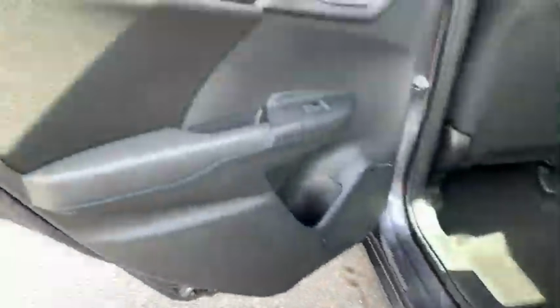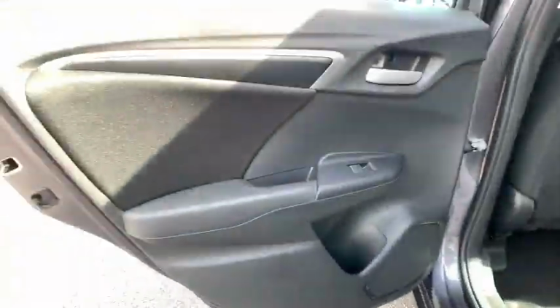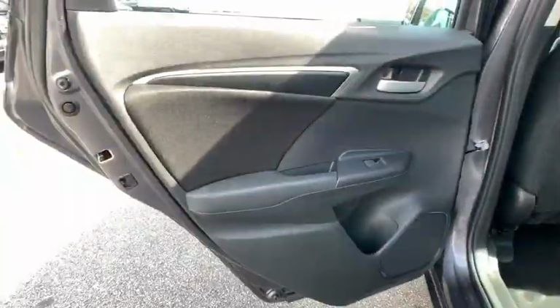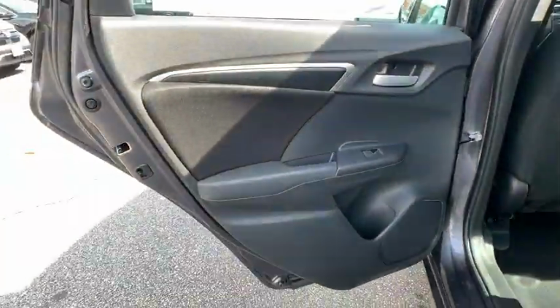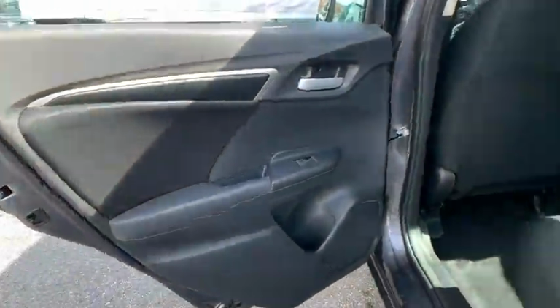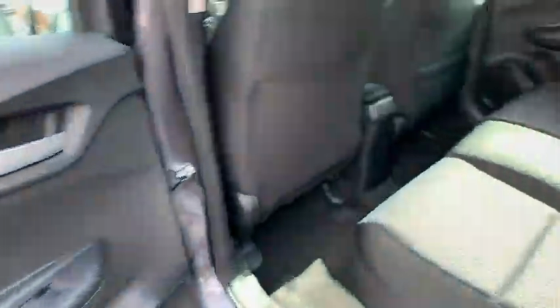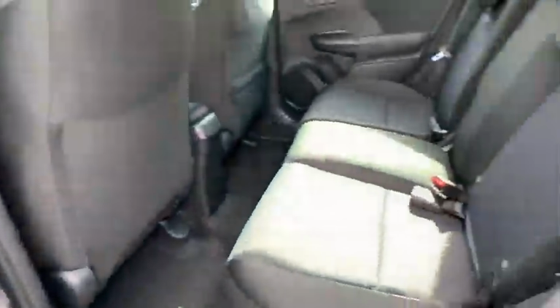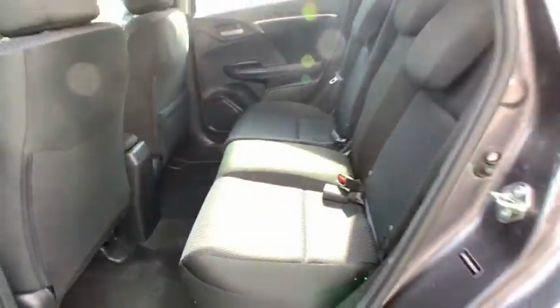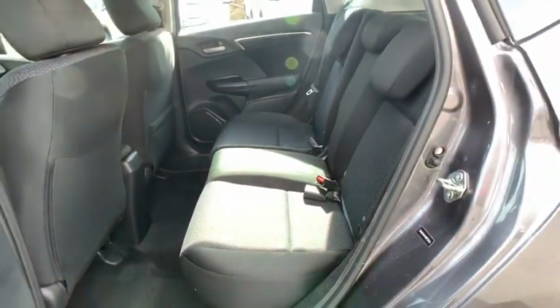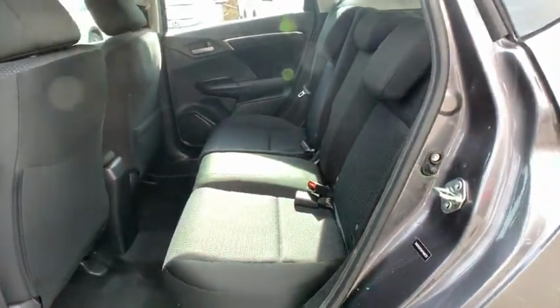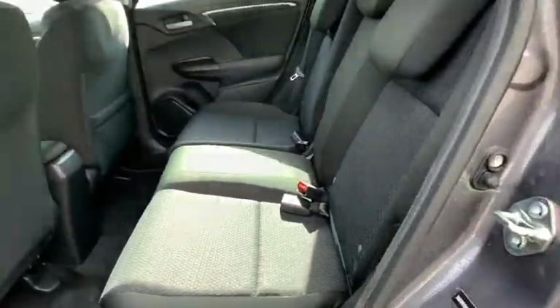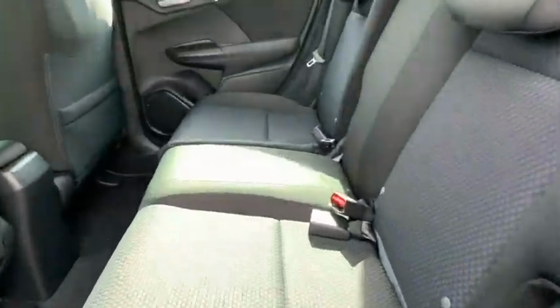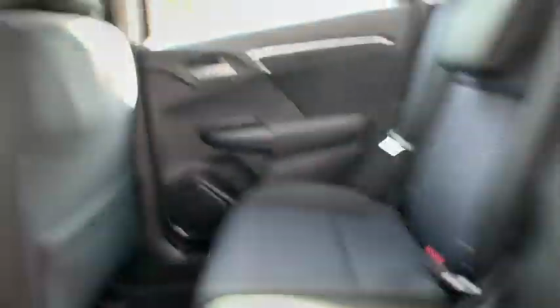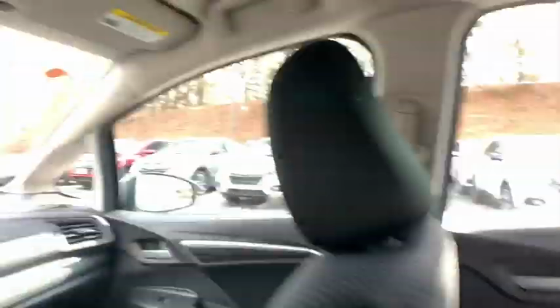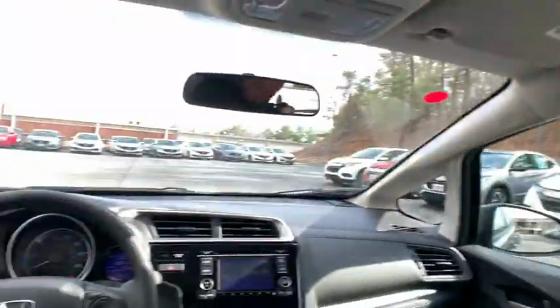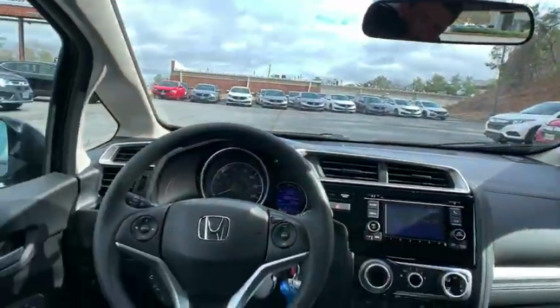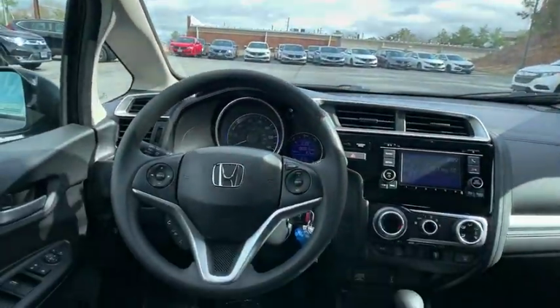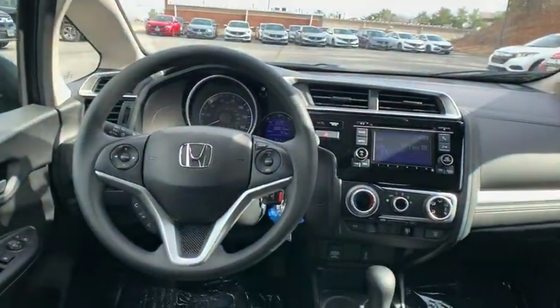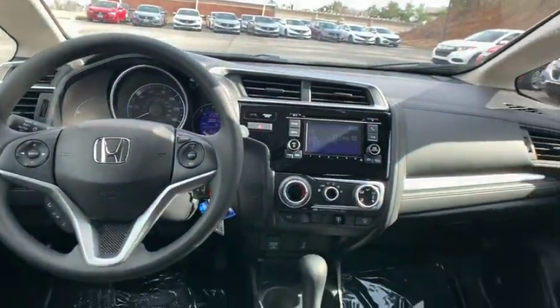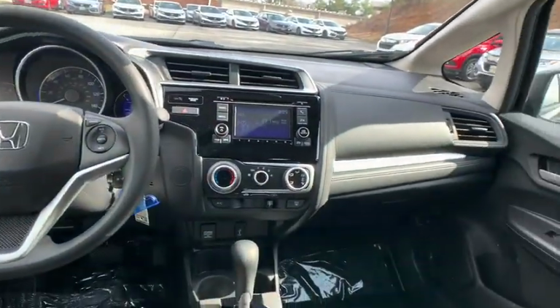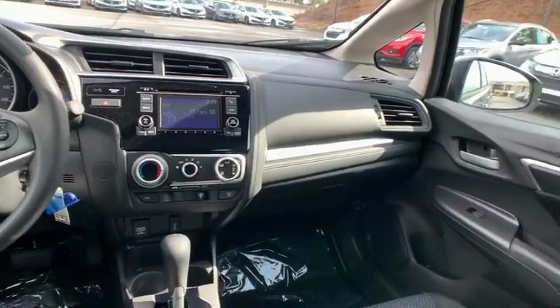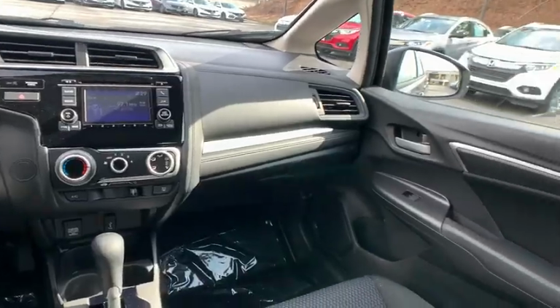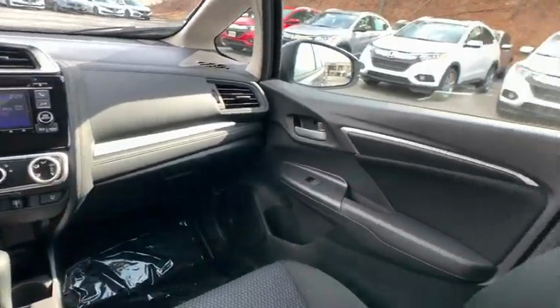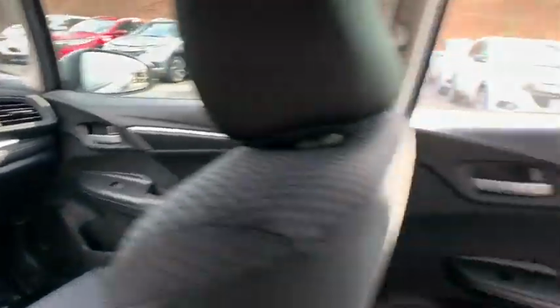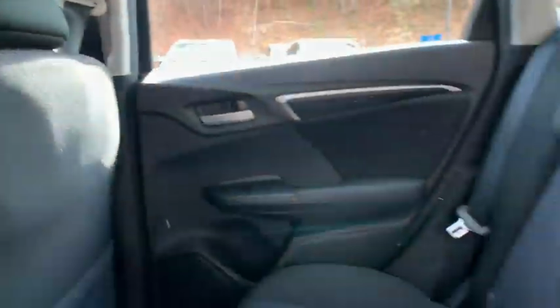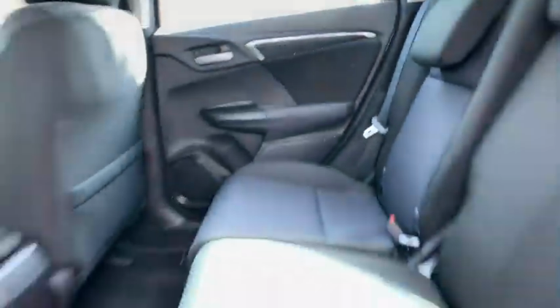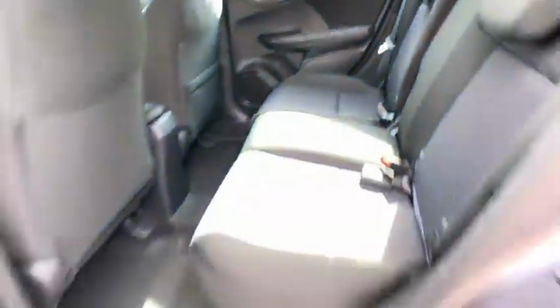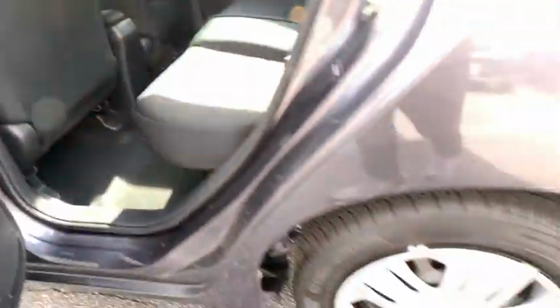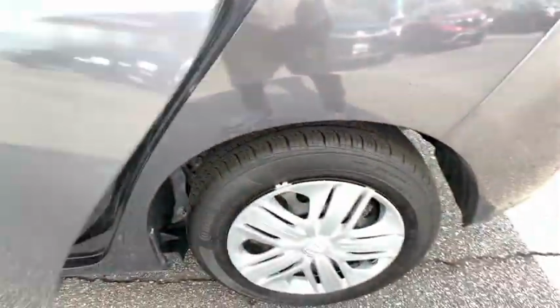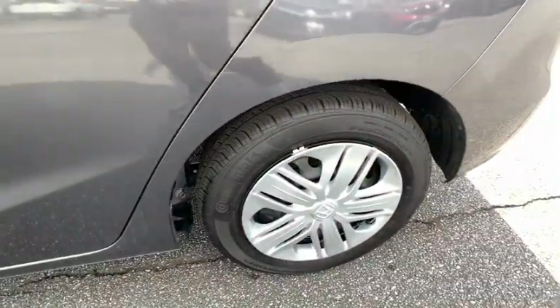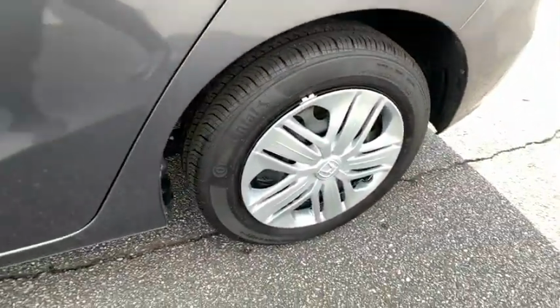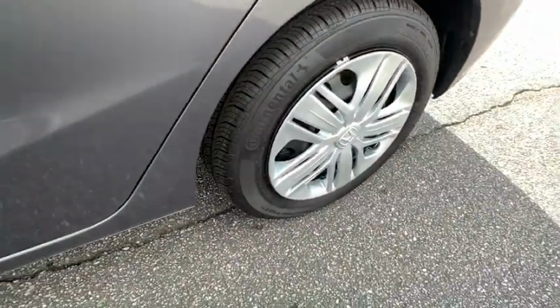Adjustable steering wheel, cruise control, front wheel drive, AM FM stereo radio, rear defrost, MP3 player, power door locks, power windows, bucket seats, trip computer, security system.